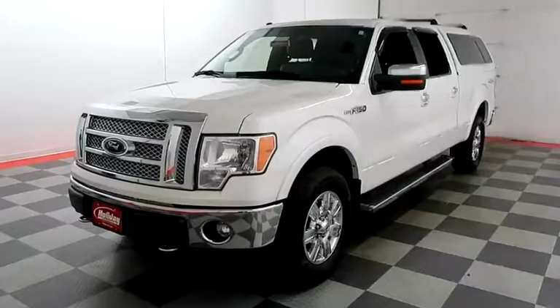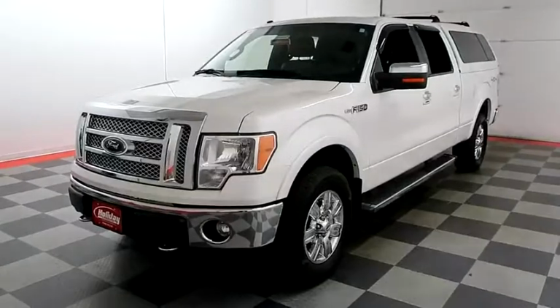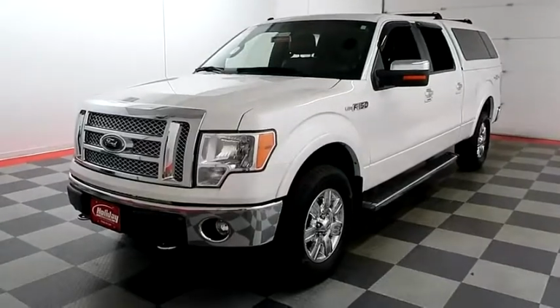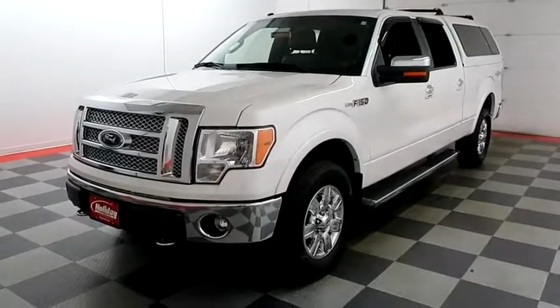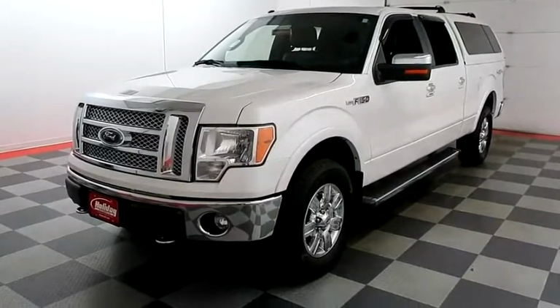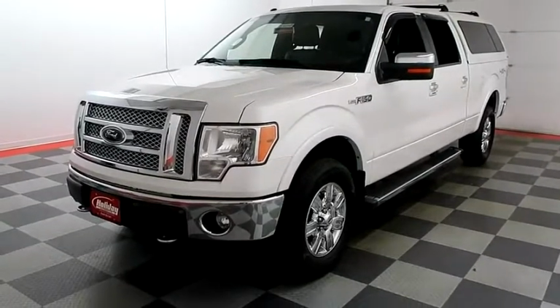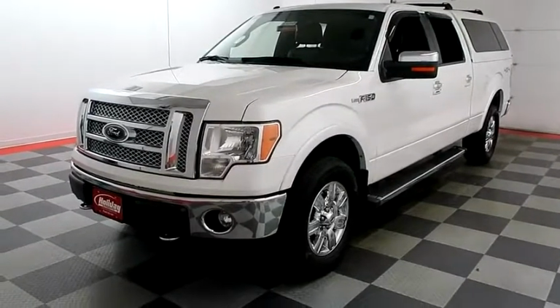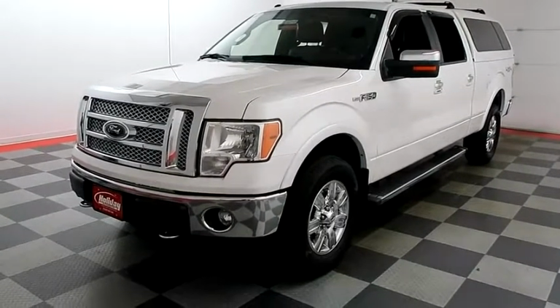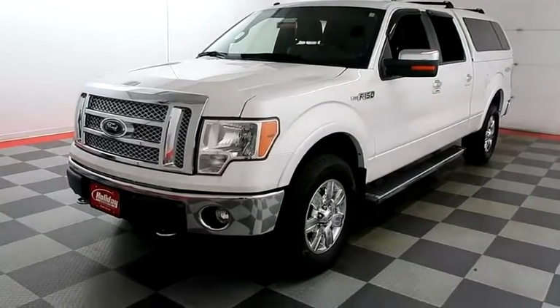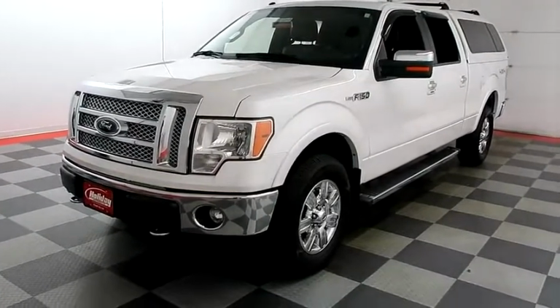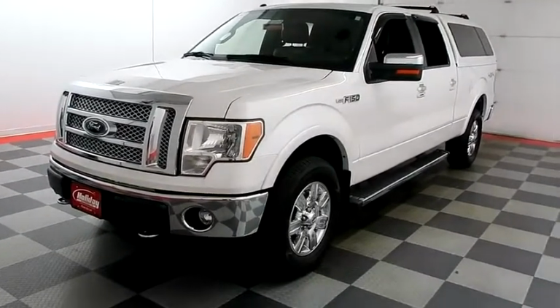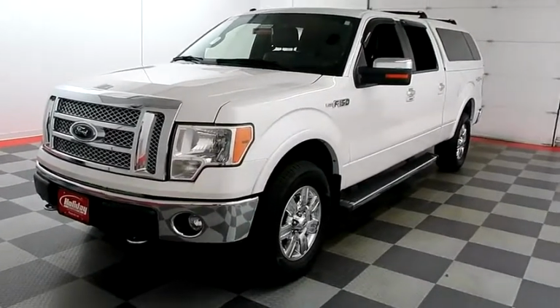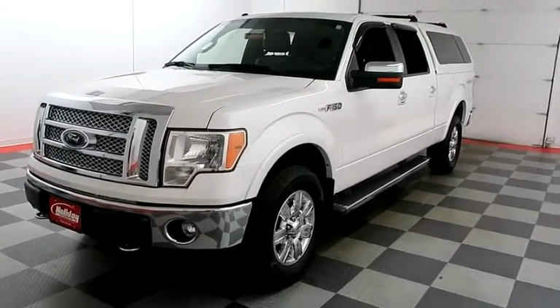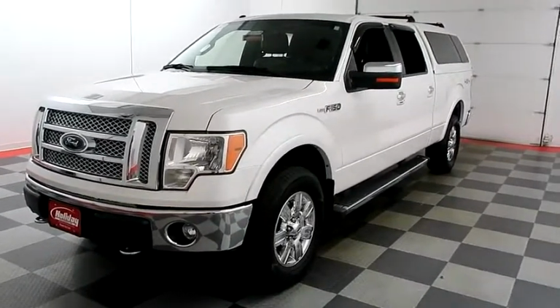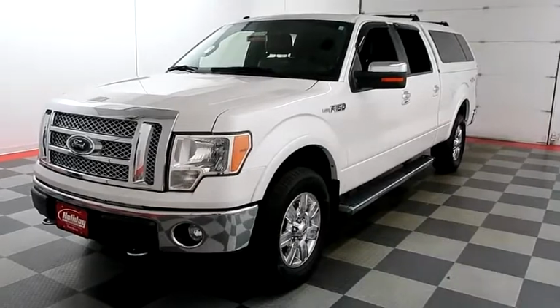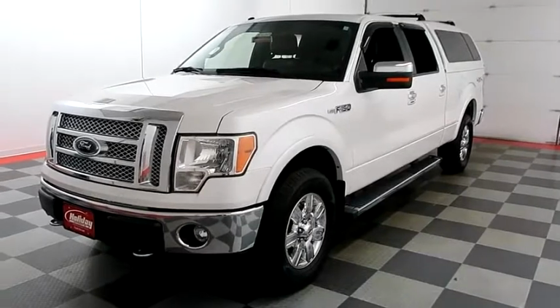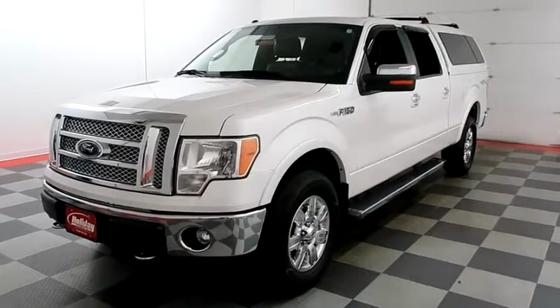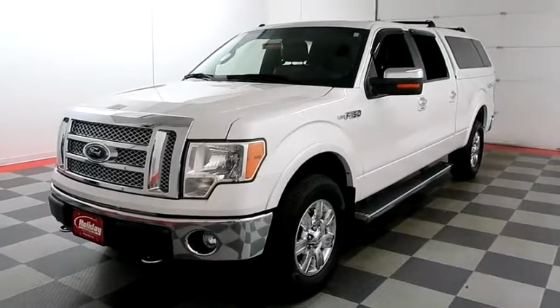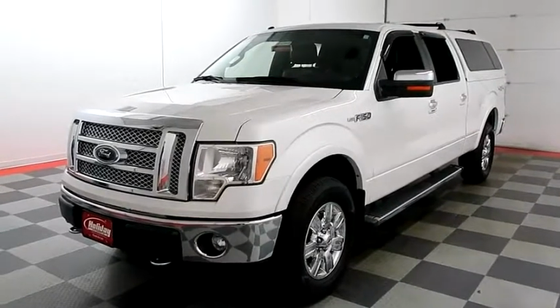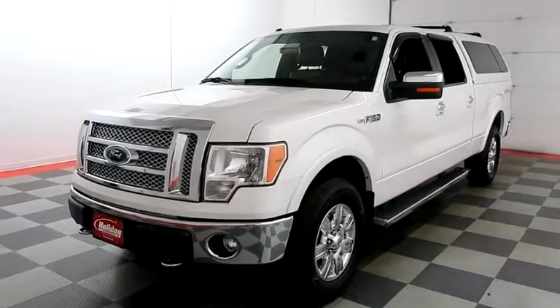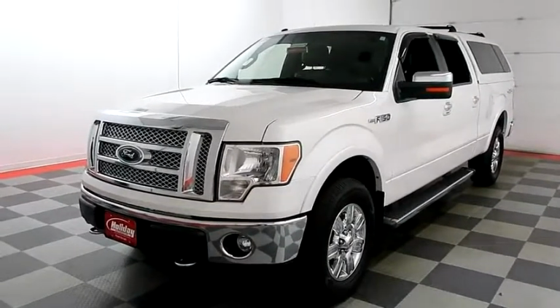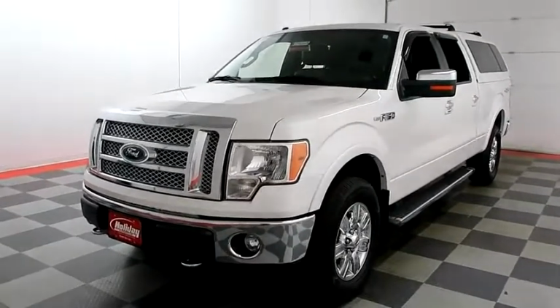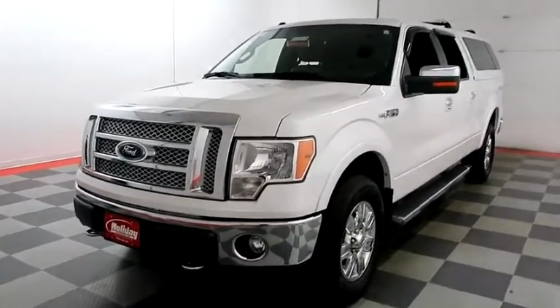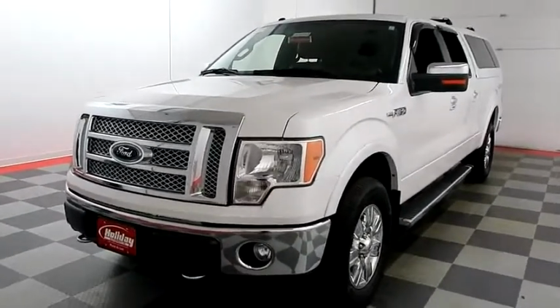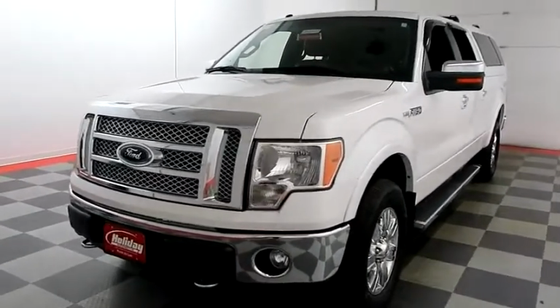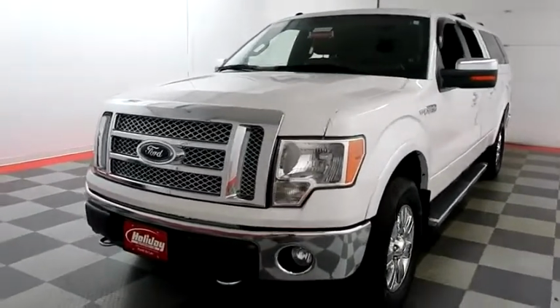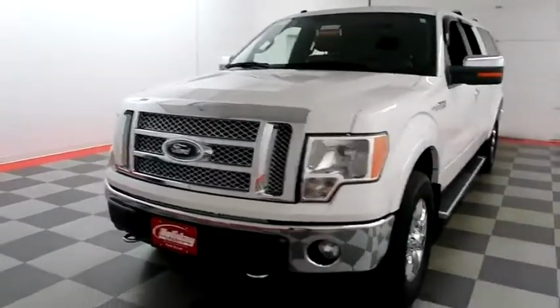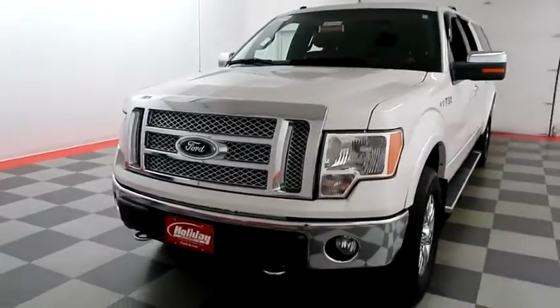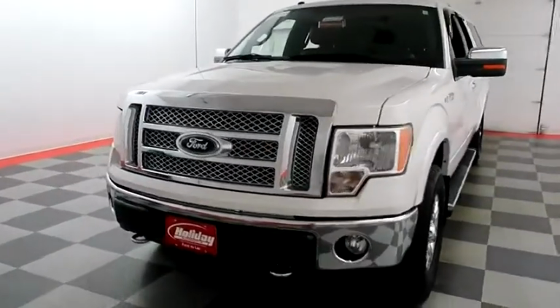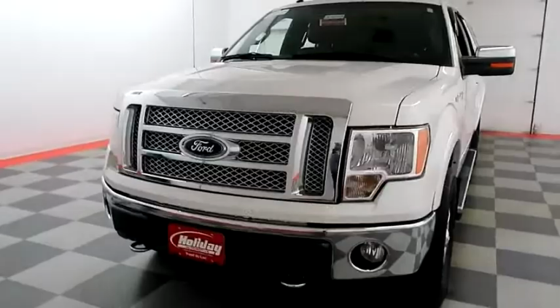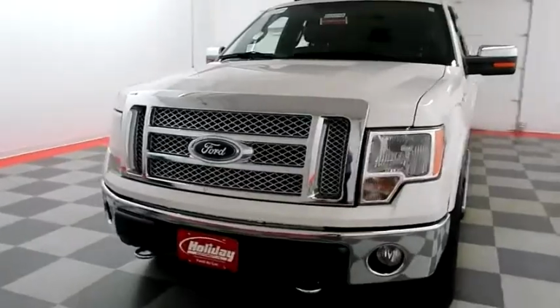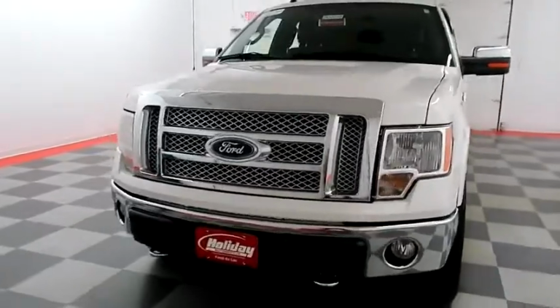Hi, I'm Andy with Holiday Automotive. Today we're going to take a look at a 2012 Ford F-150 Lariat. Stock number is 18M104B.